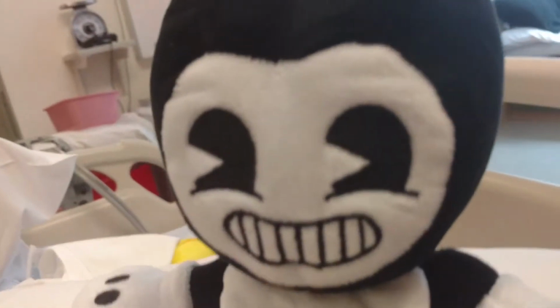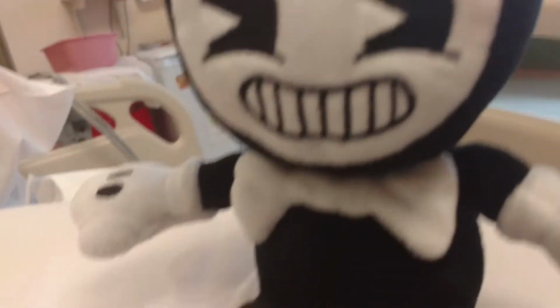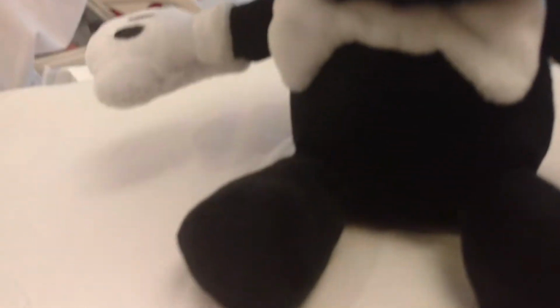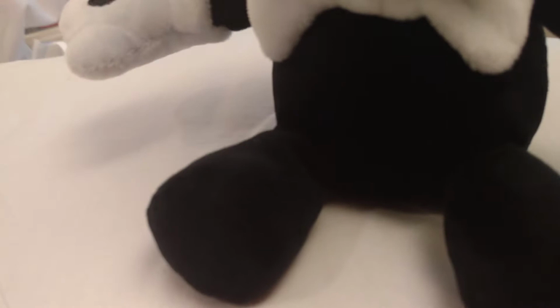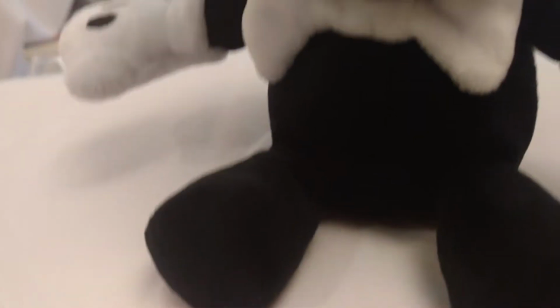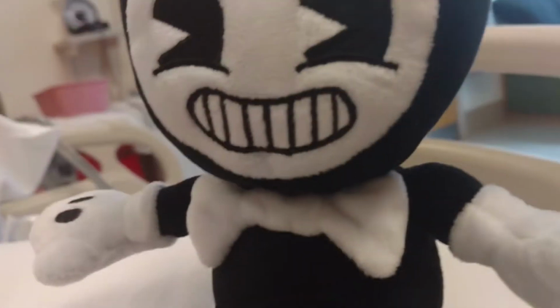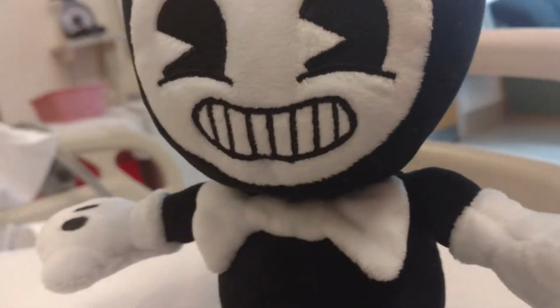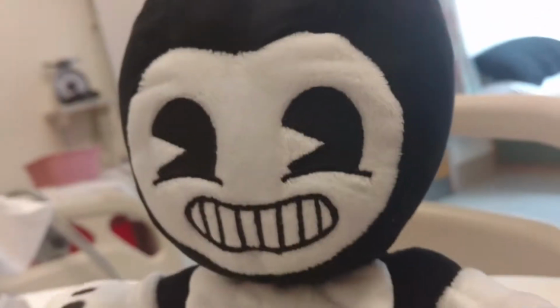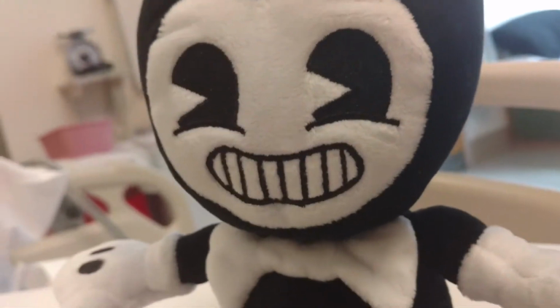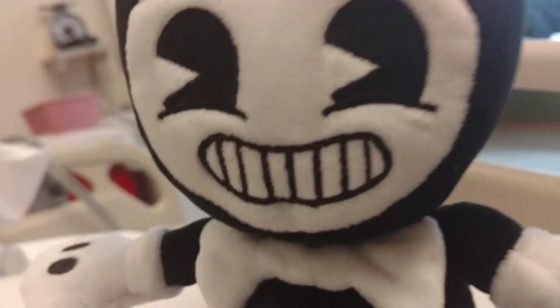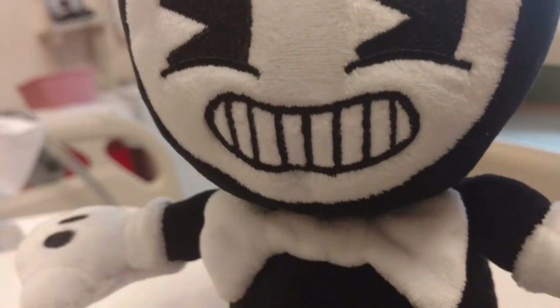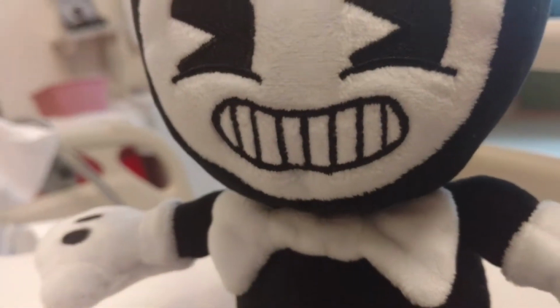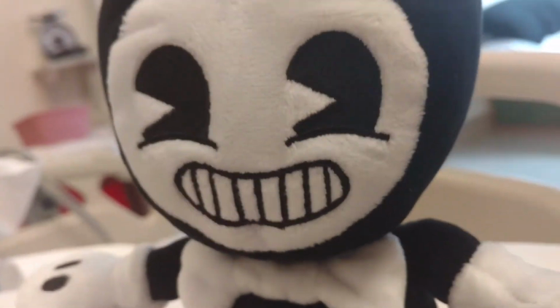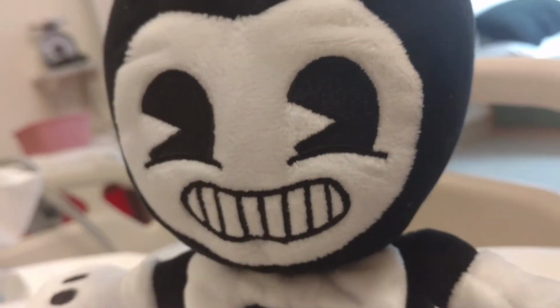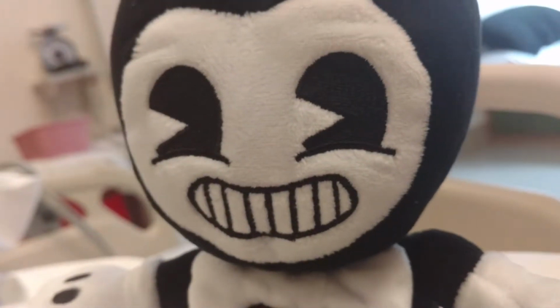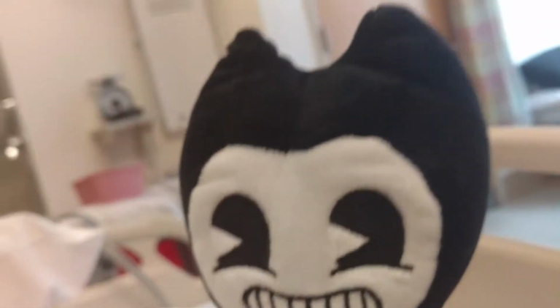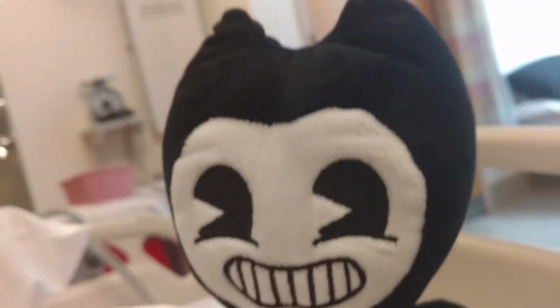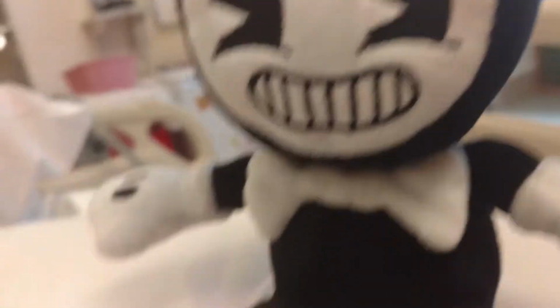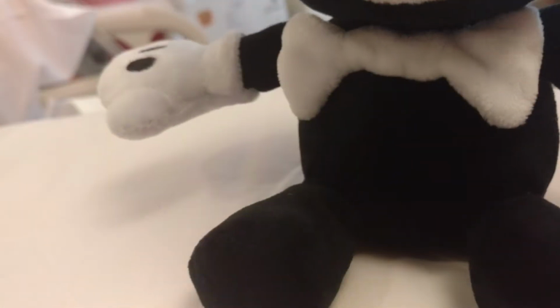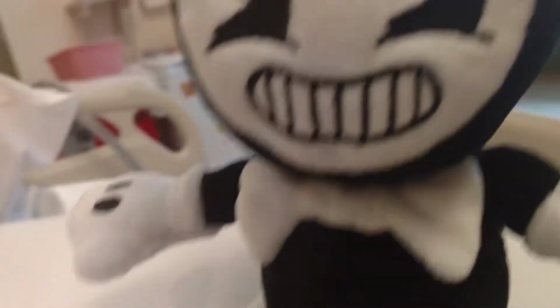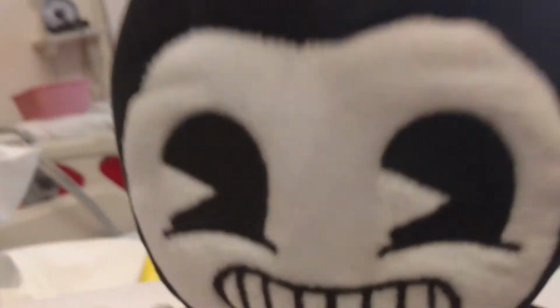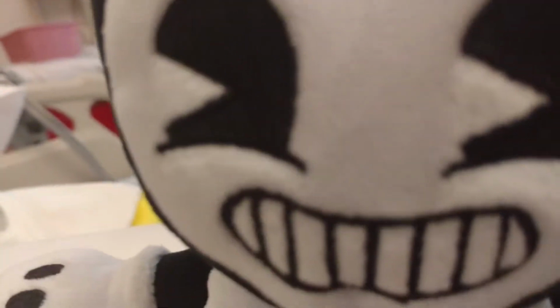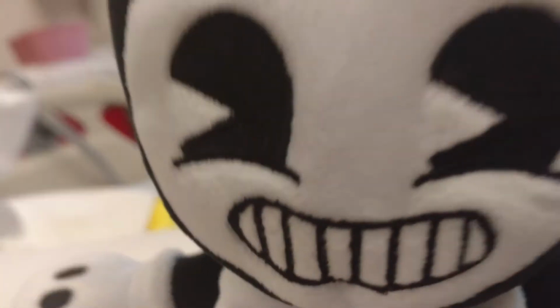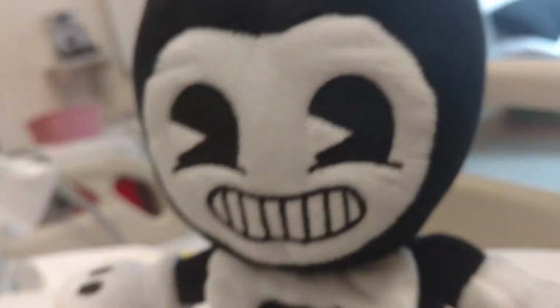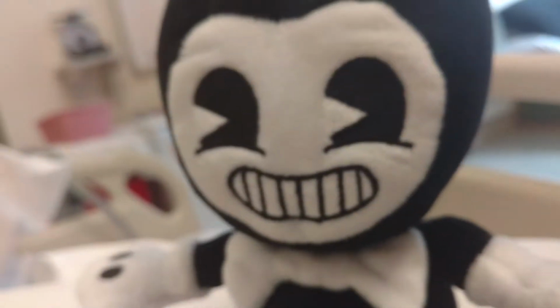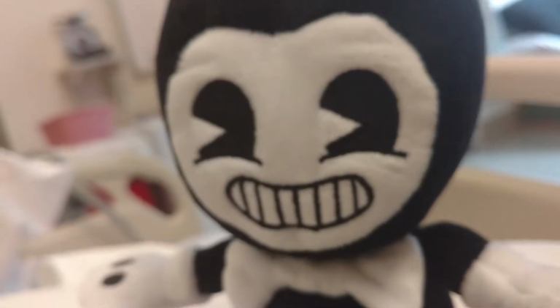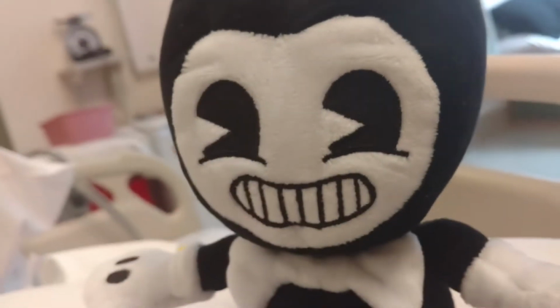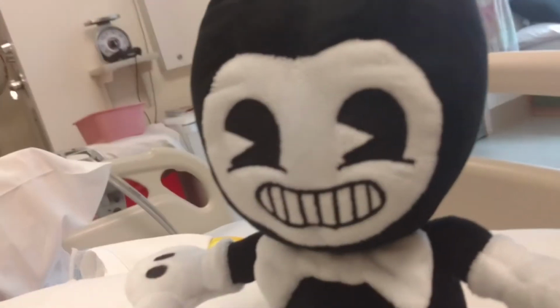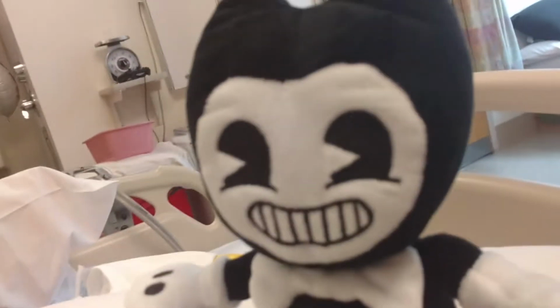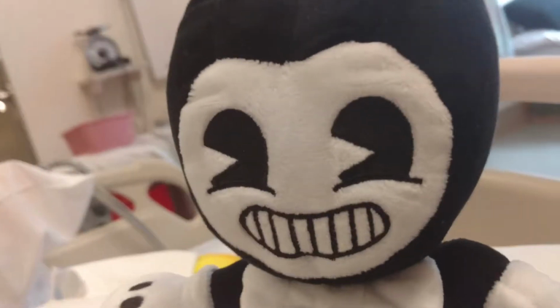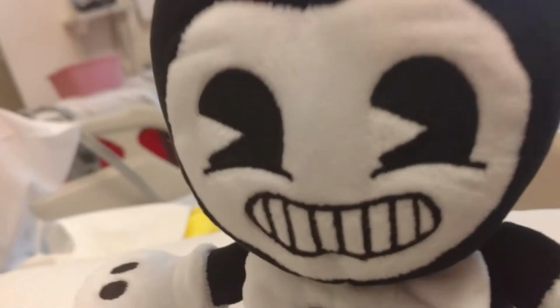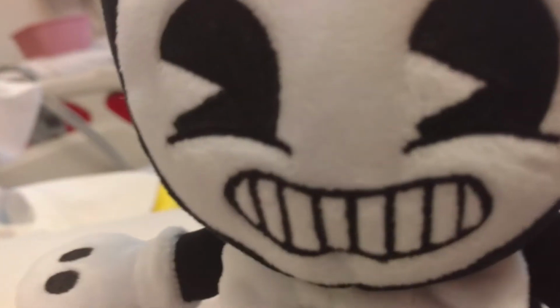So this is Bendy. He actually is not this cute in the game. The company that made this — it's super cute, guys. Like, seriously. Isn't that cute?